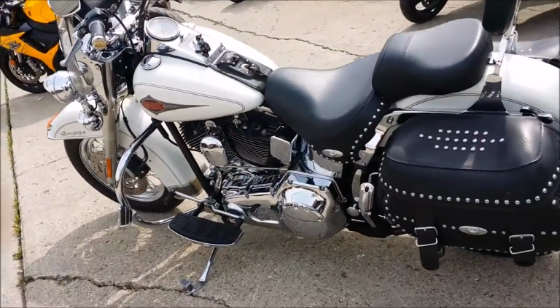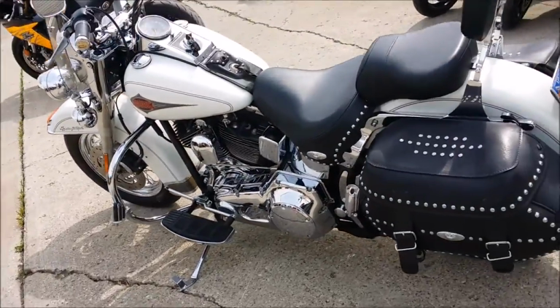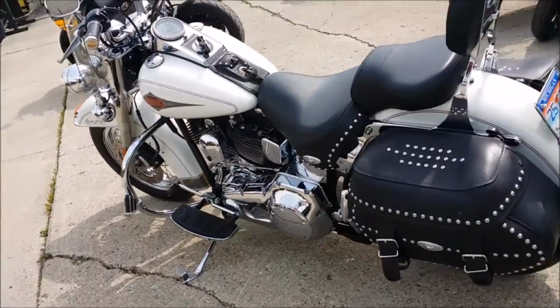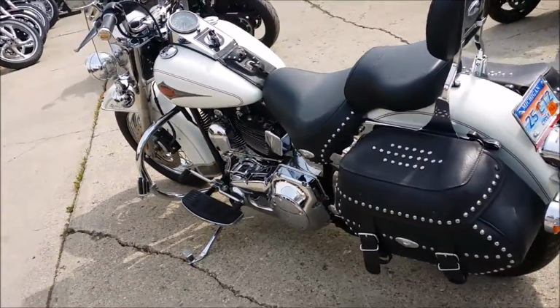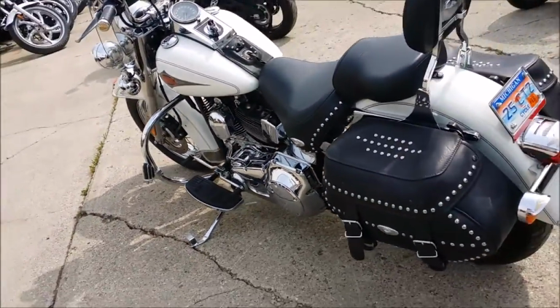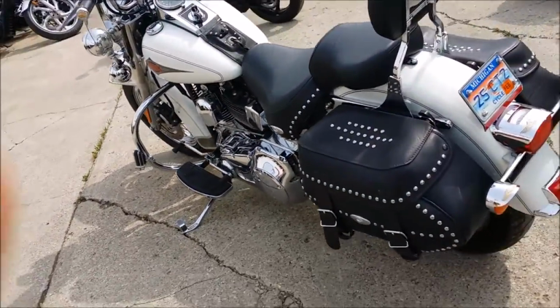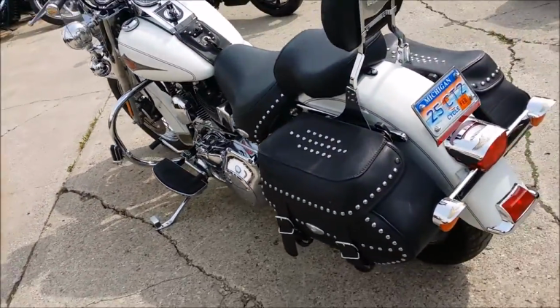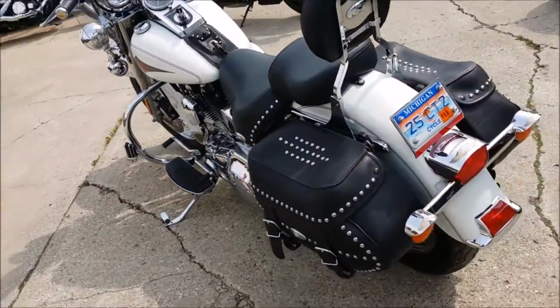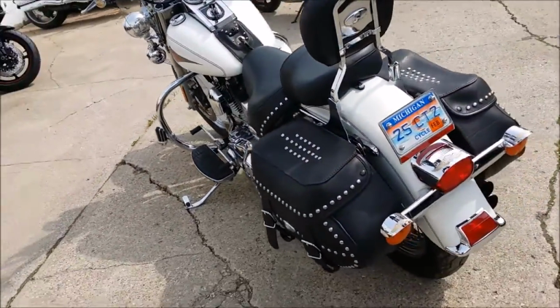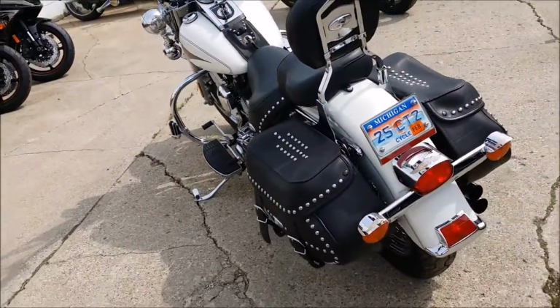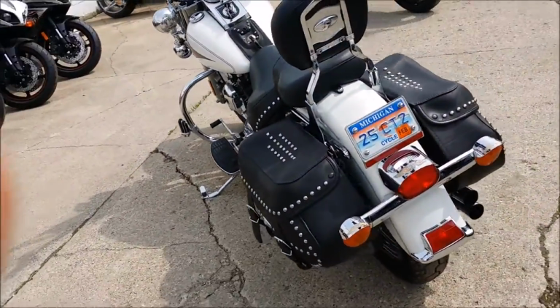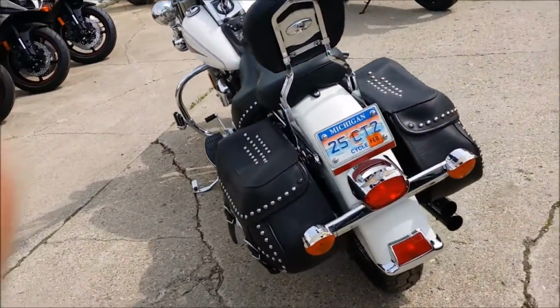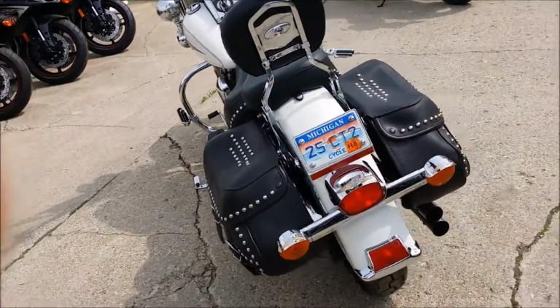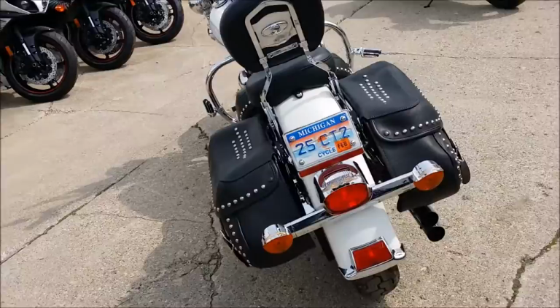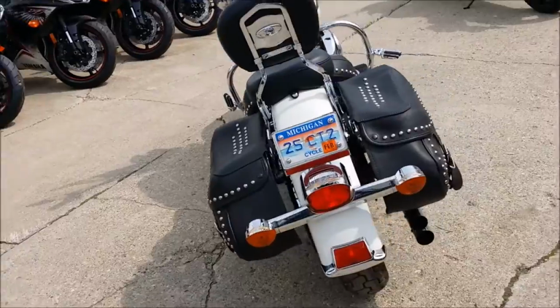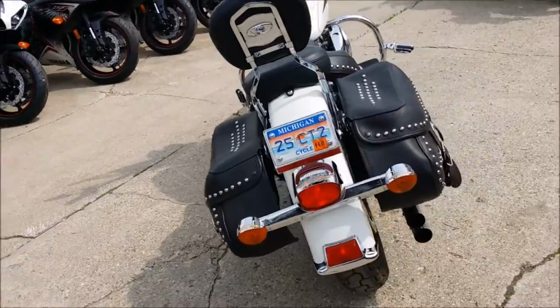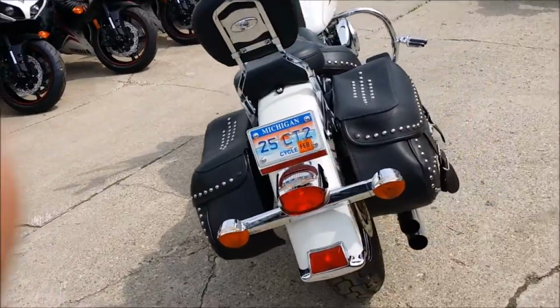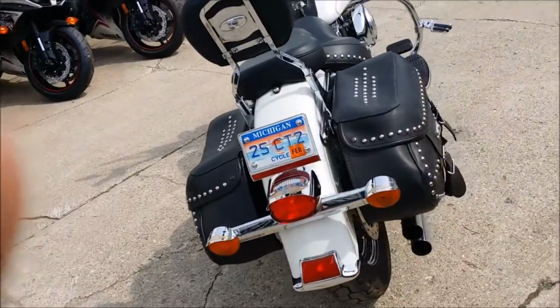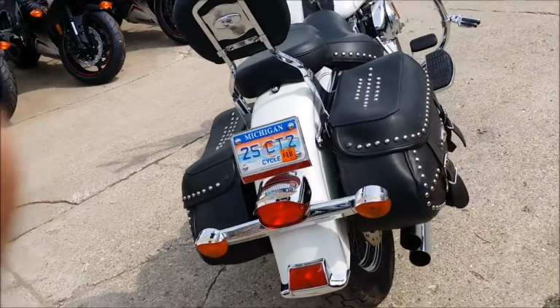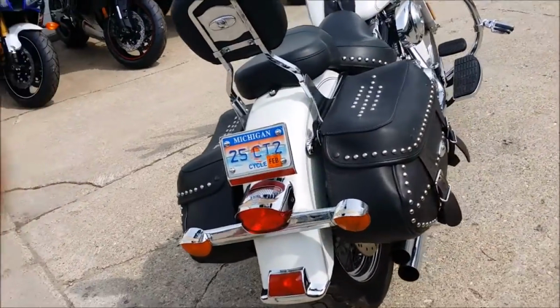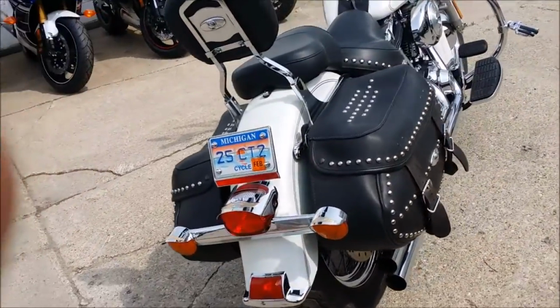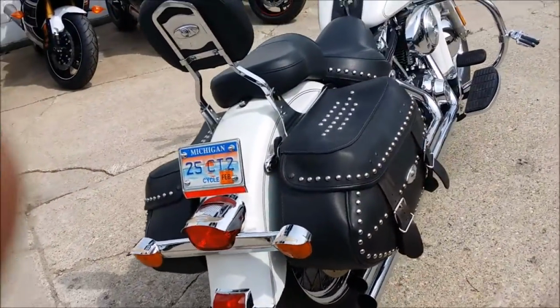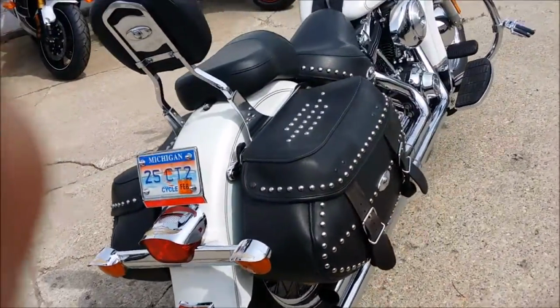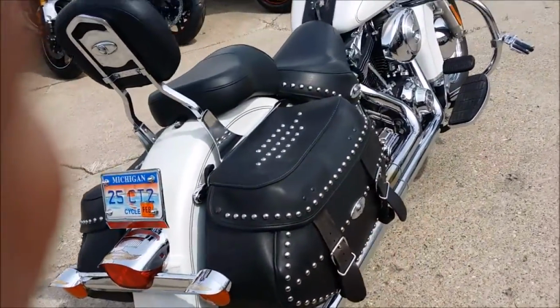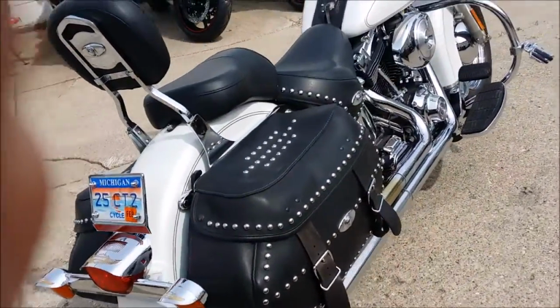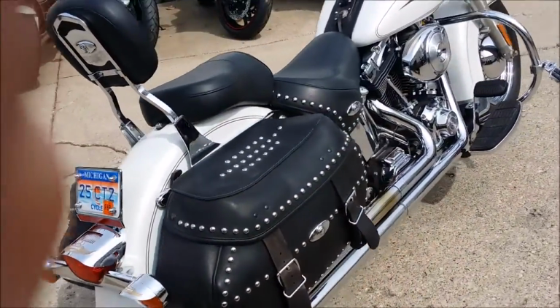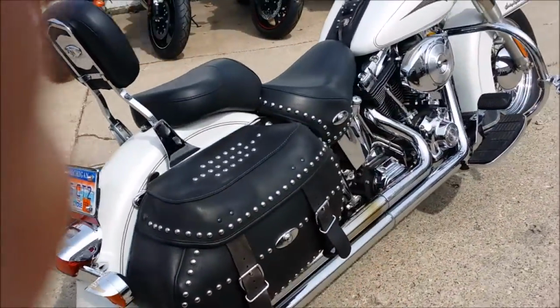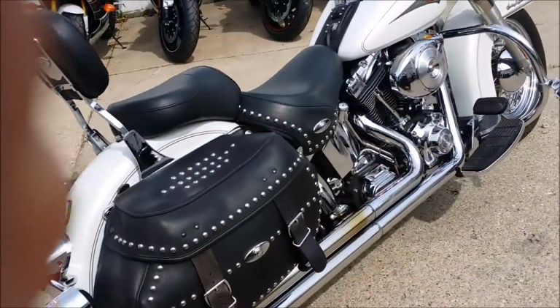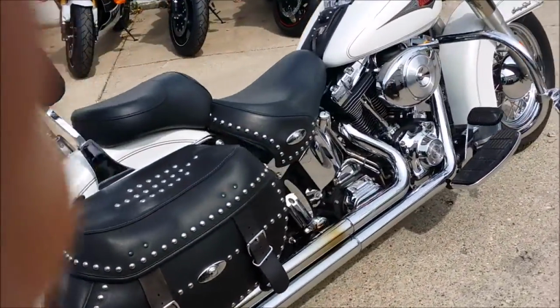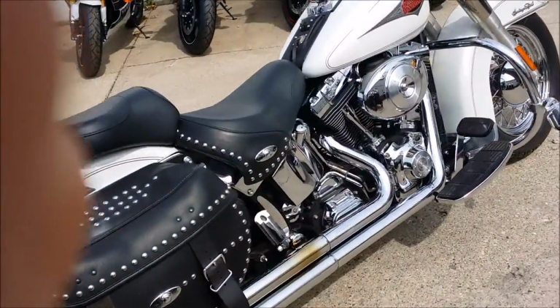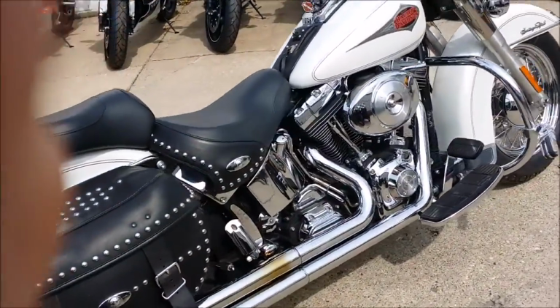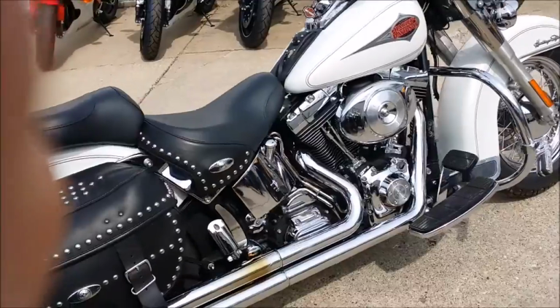The Cobra pipes make this Softail sound as cool as it looks. Super sharp, runs strong, needs nothing and turns heads everywhere you go. All for only $79.99.